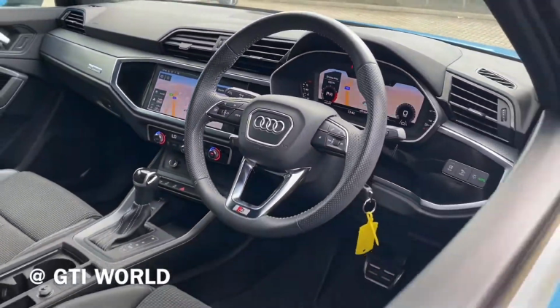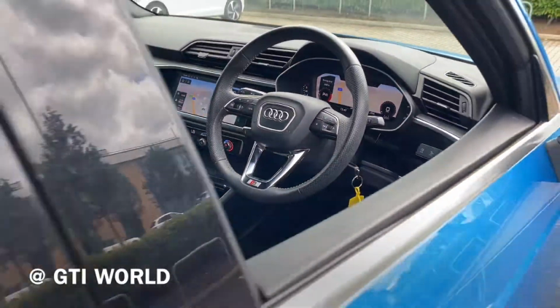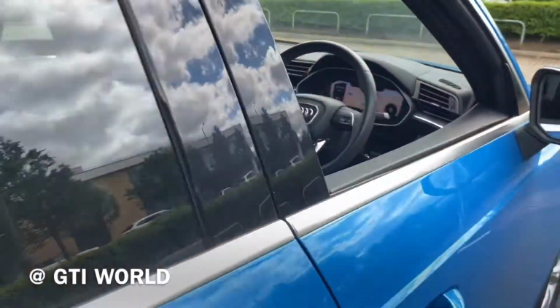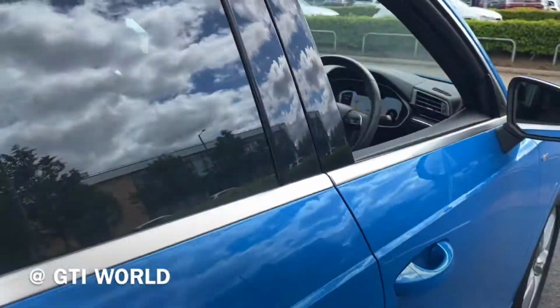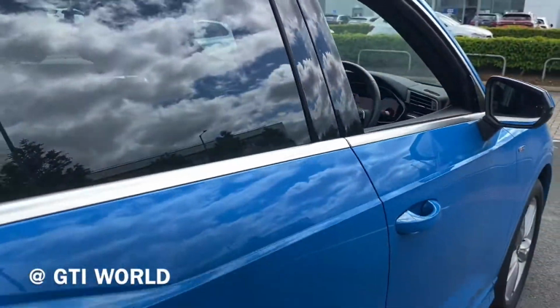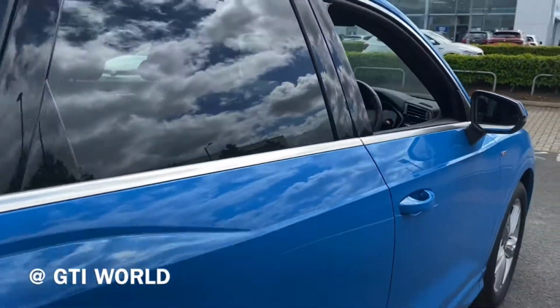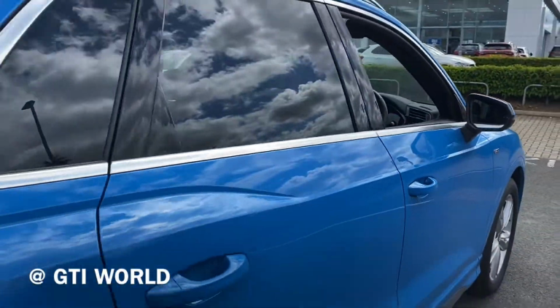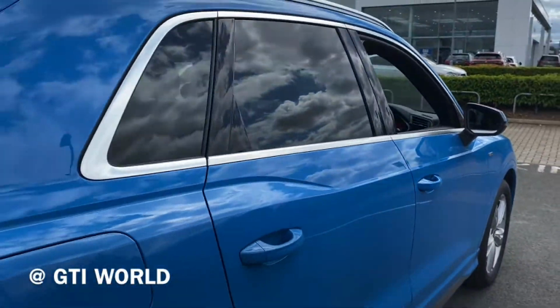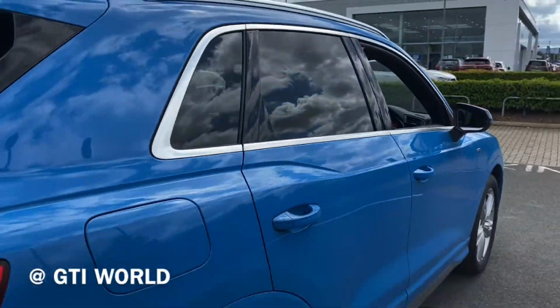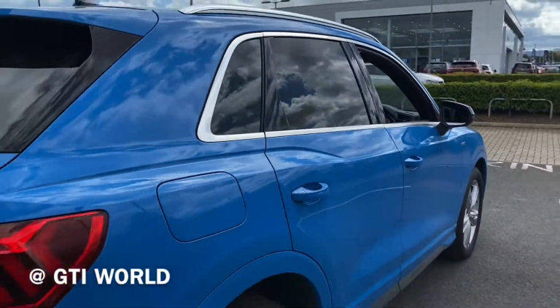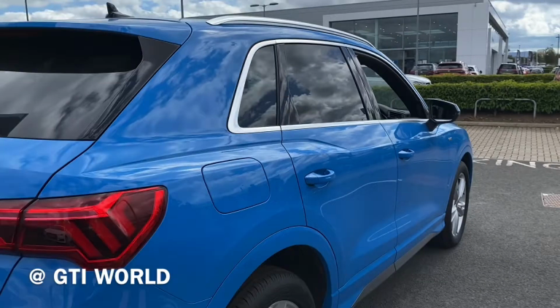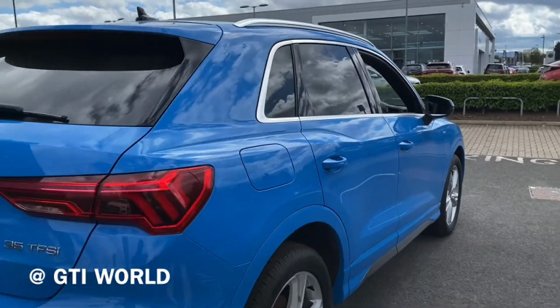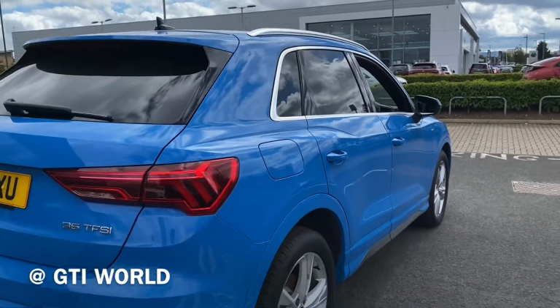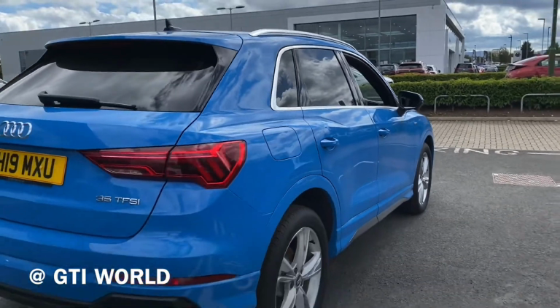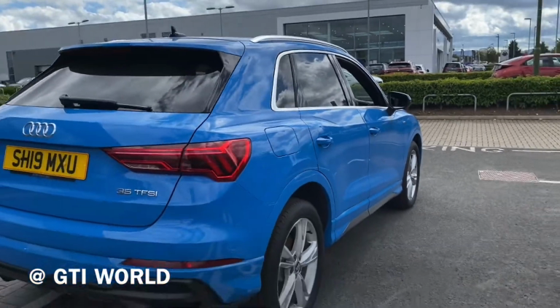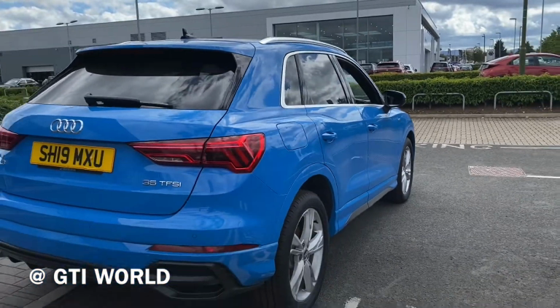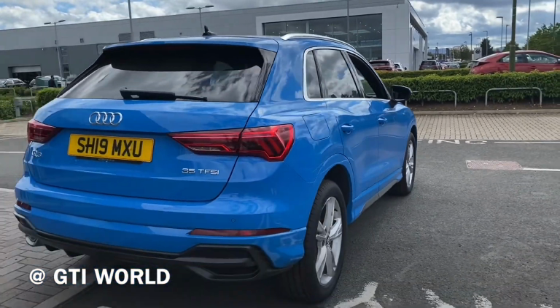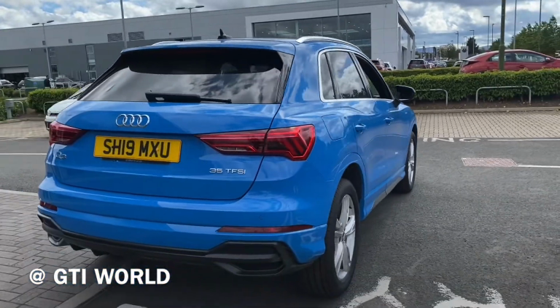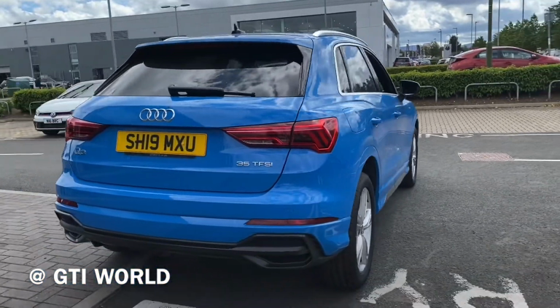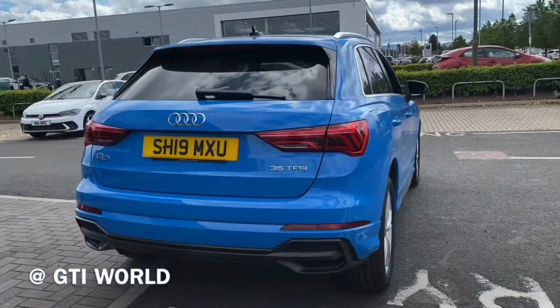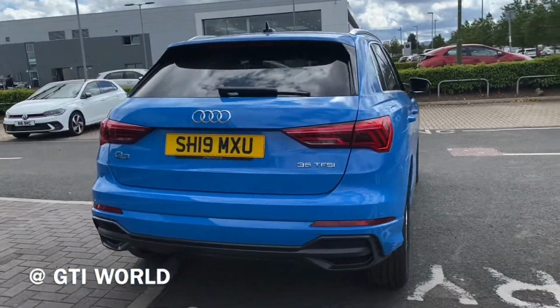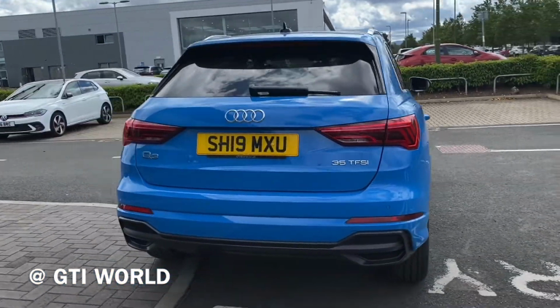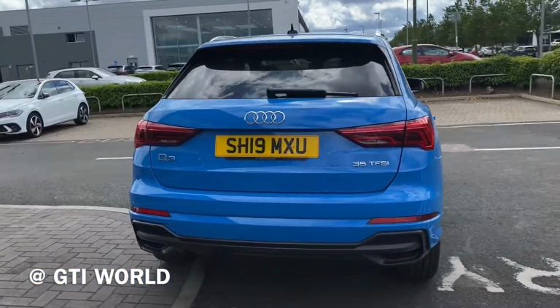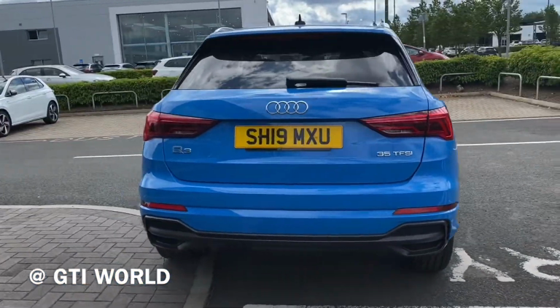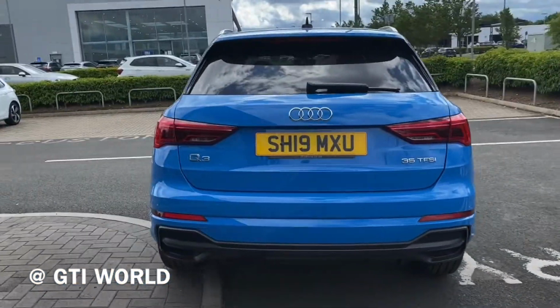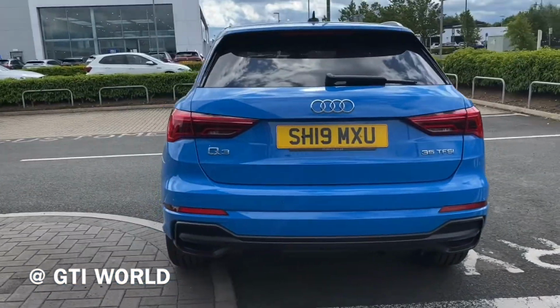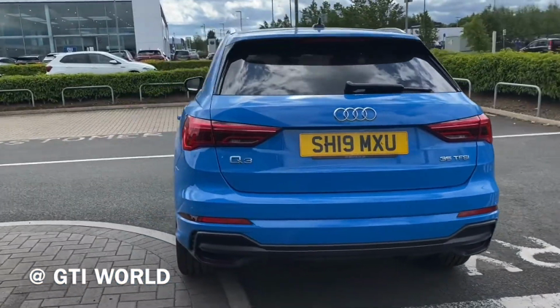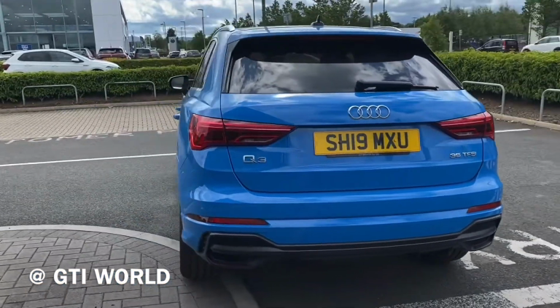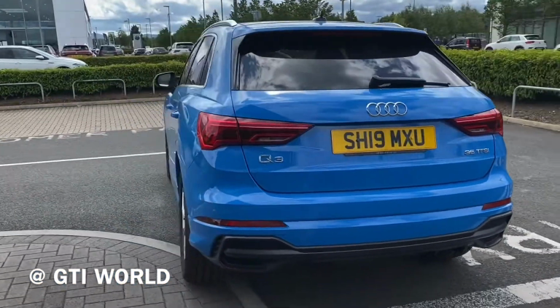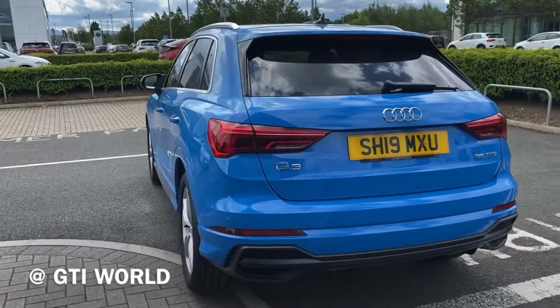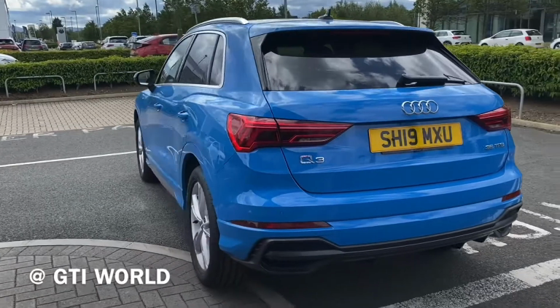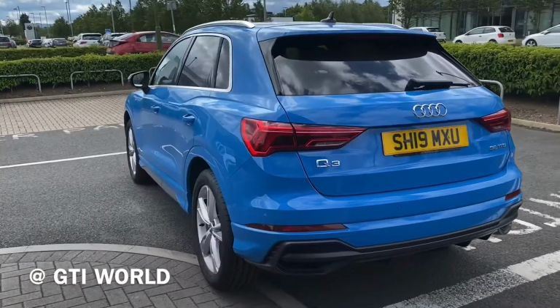This car benefits from the virtual cockpit, navigation, DAB radio, Apple CarPlay, Android Auto, electric tailgate, and much, much more.